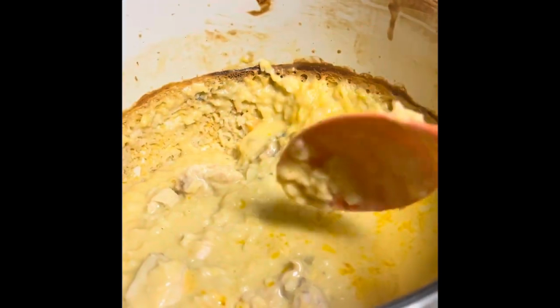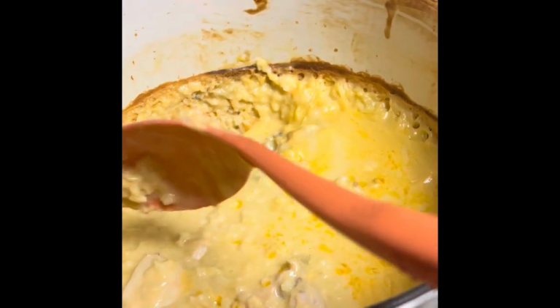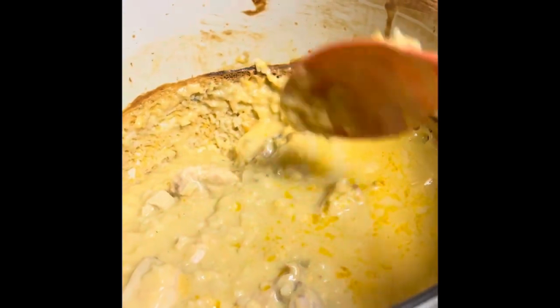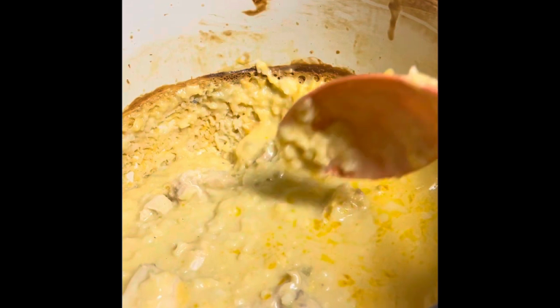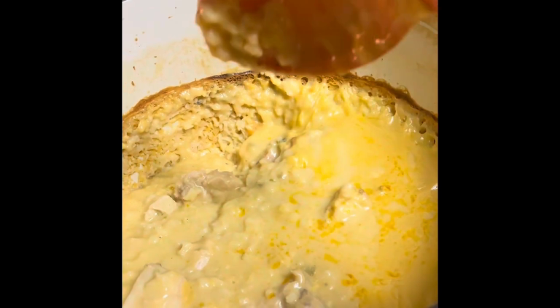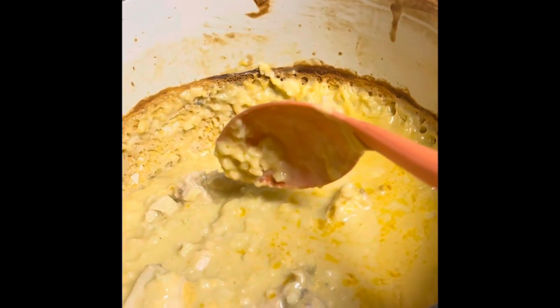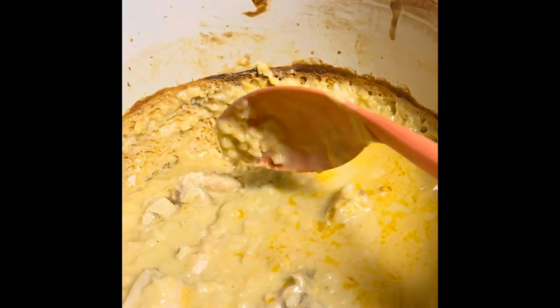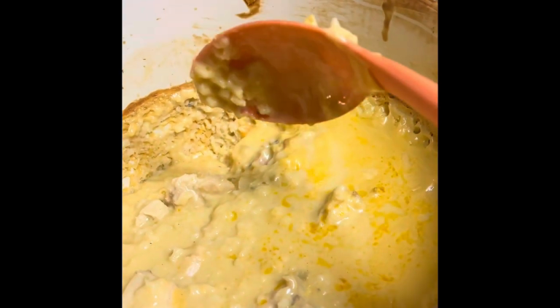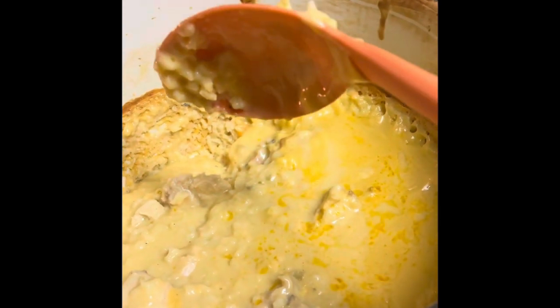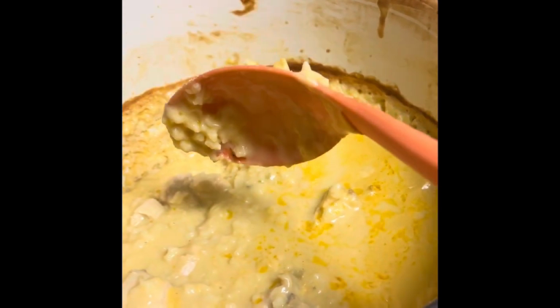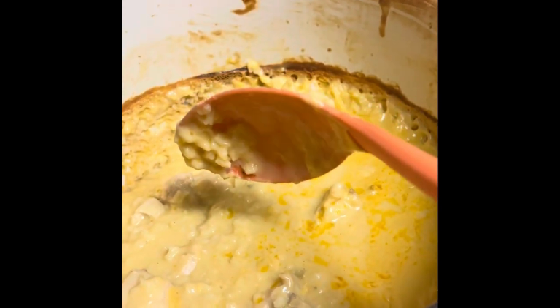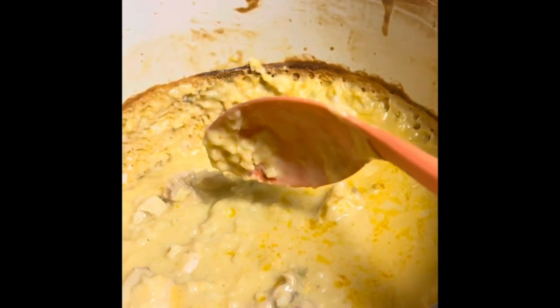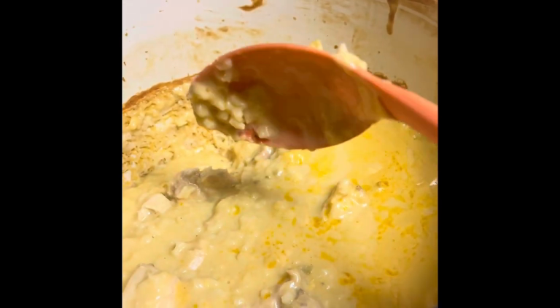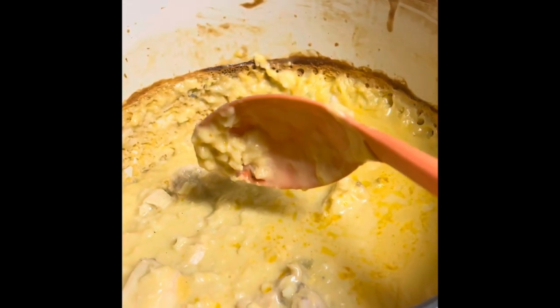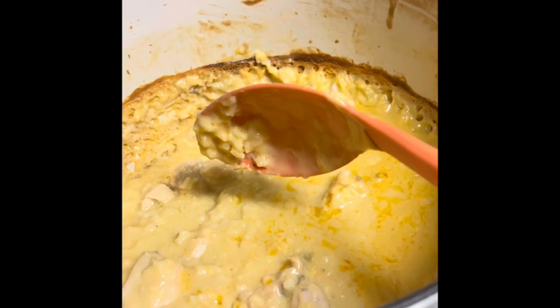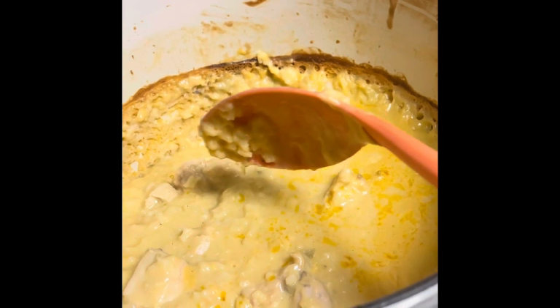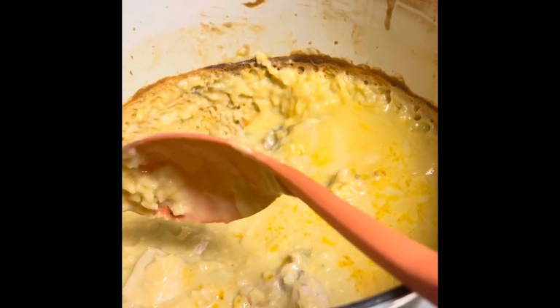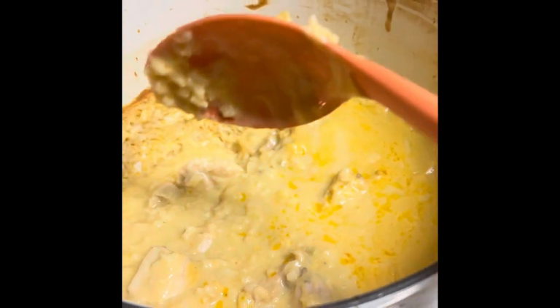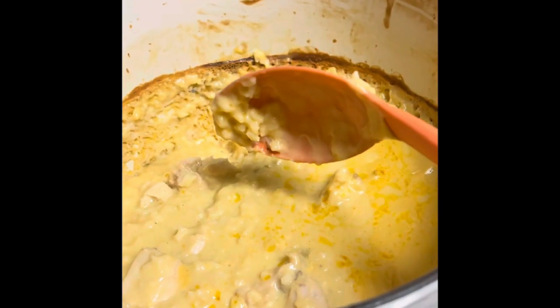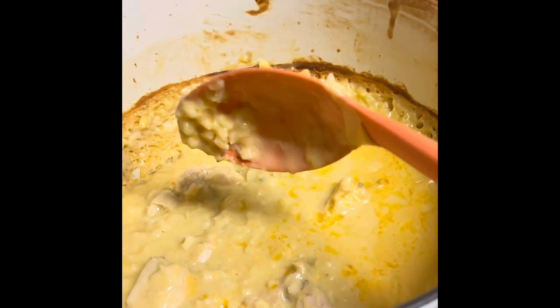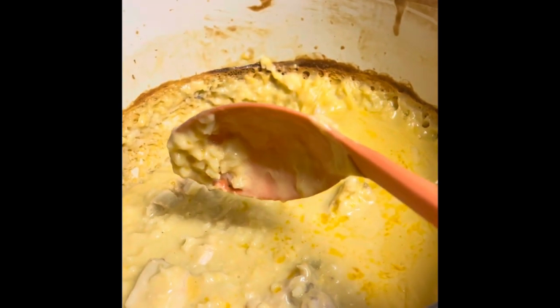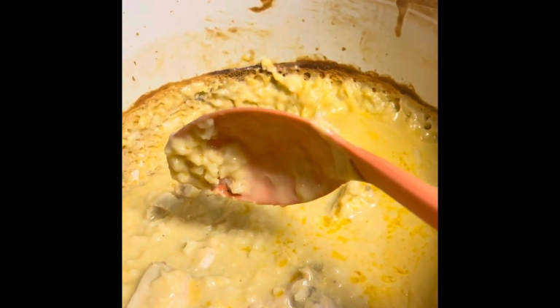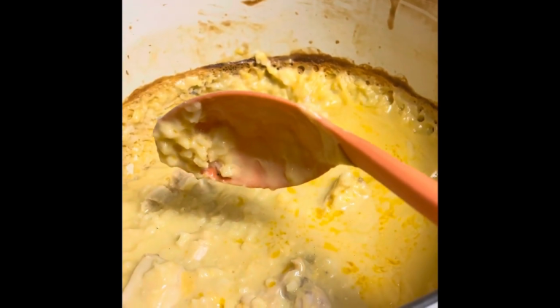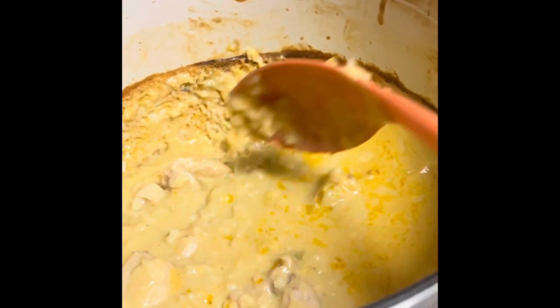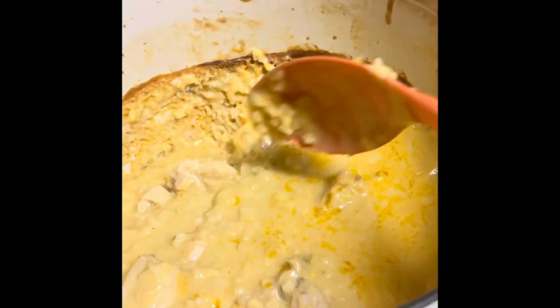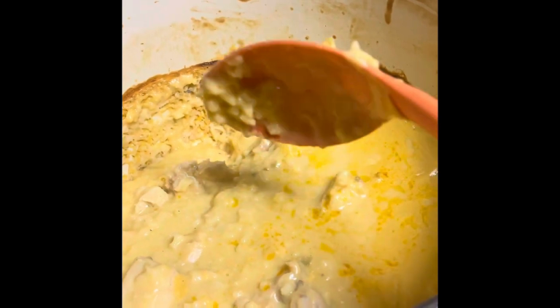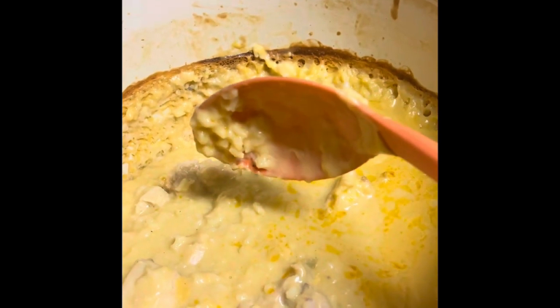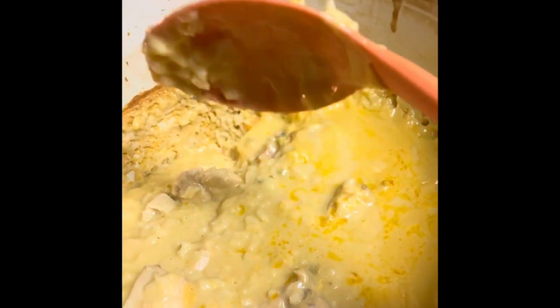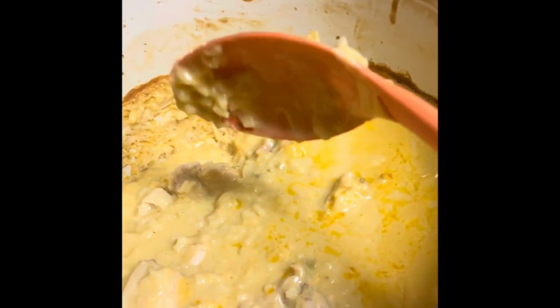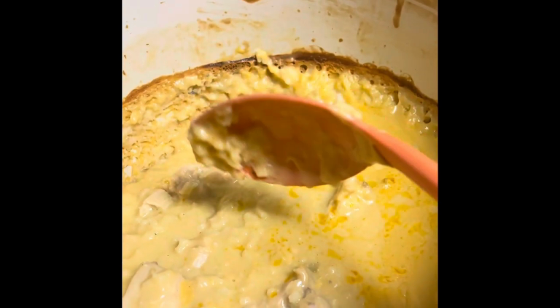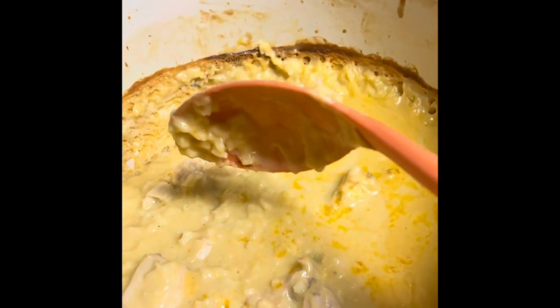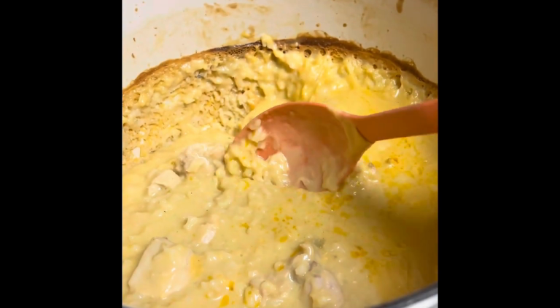I put it in here on — I think I put it on 425 for an hour. Depending on if you used bone-in chicken or boneless chicken, that's going to determine how long it needs to cook. But it's good to go and it's super tasty.